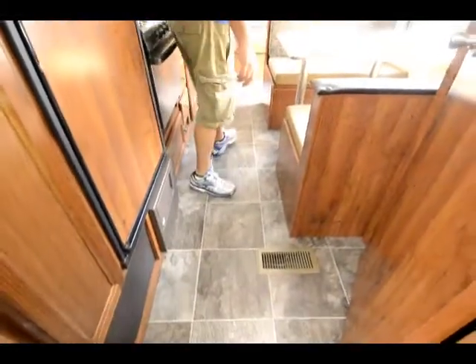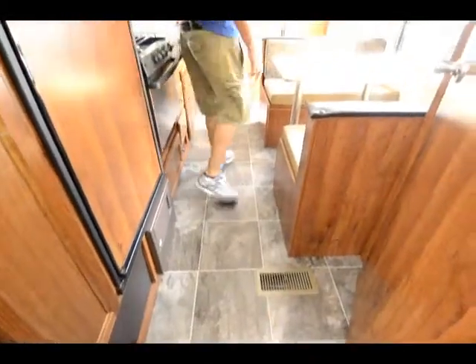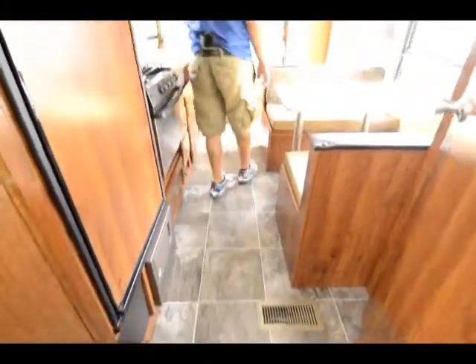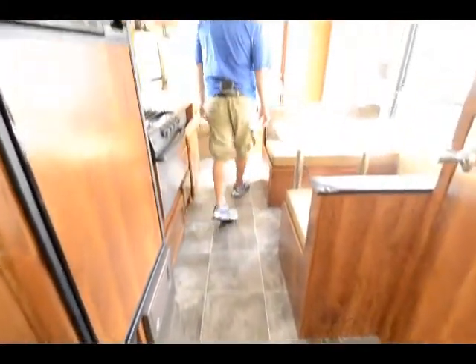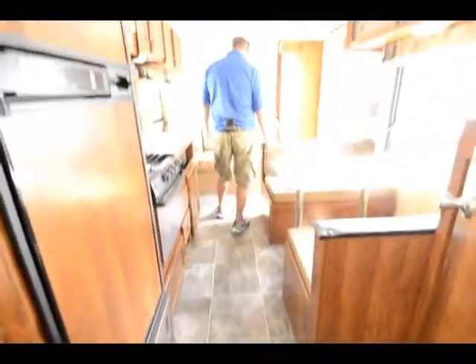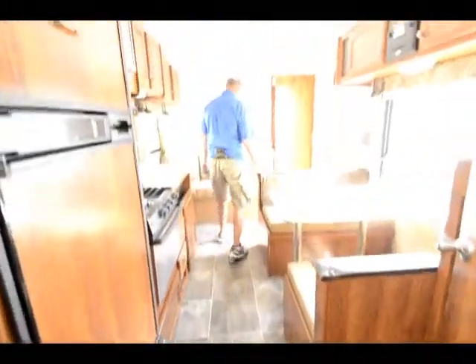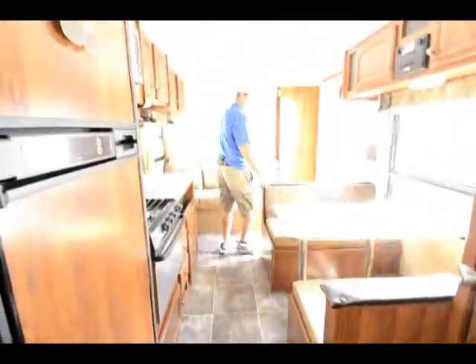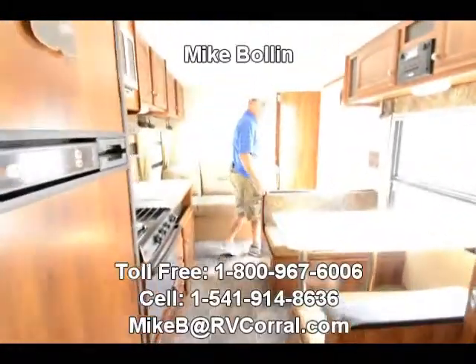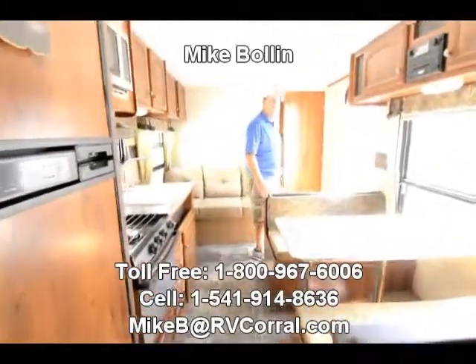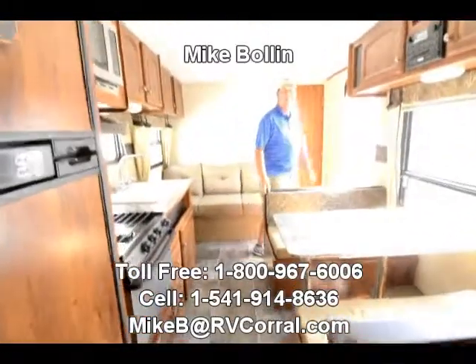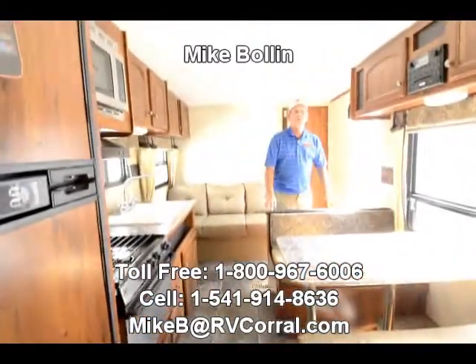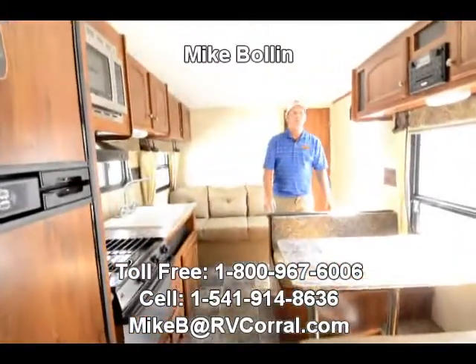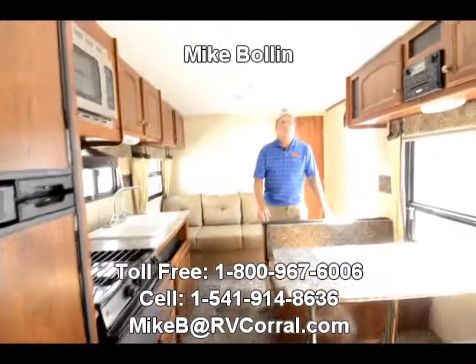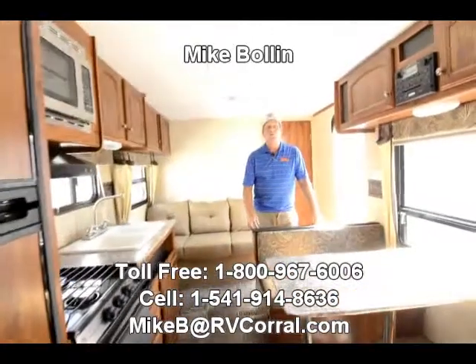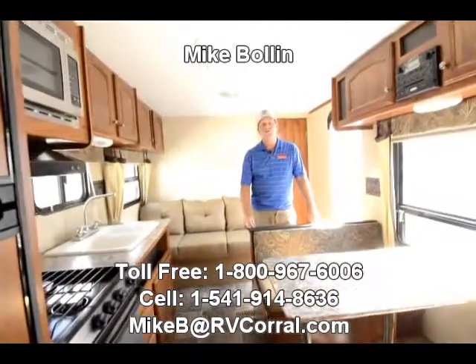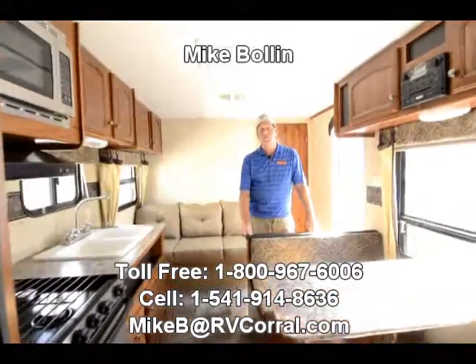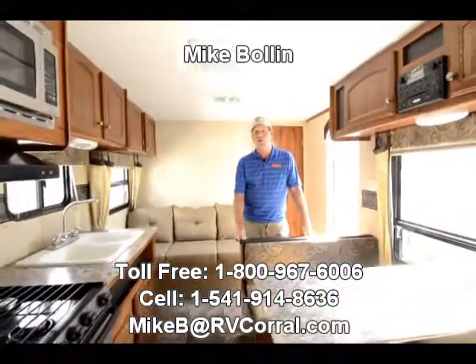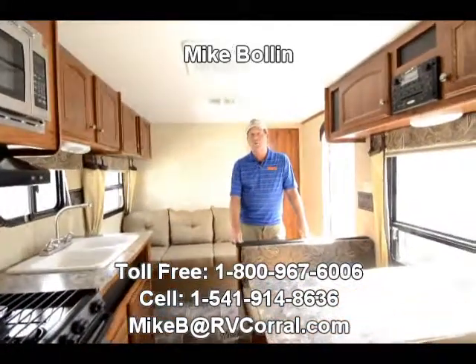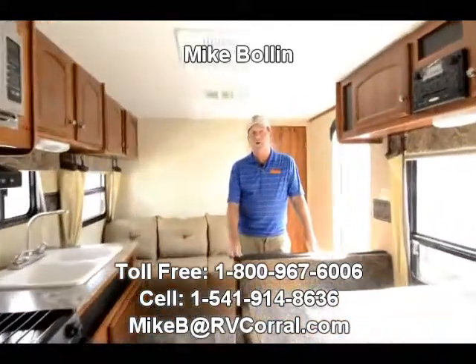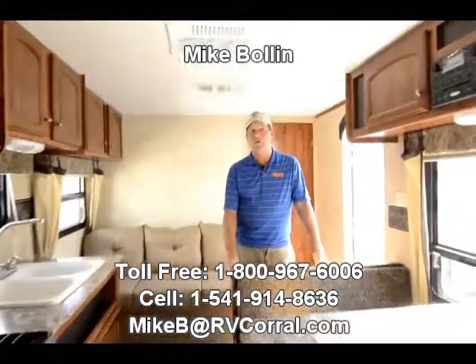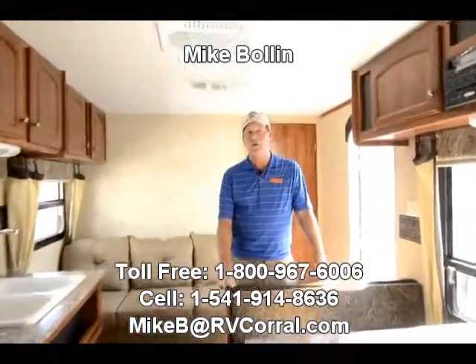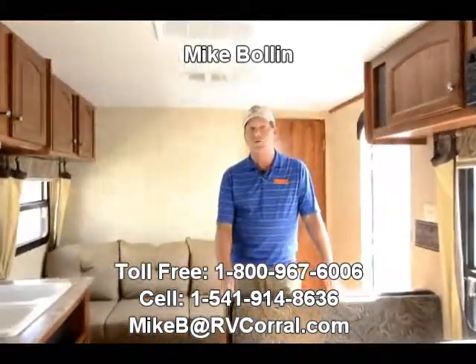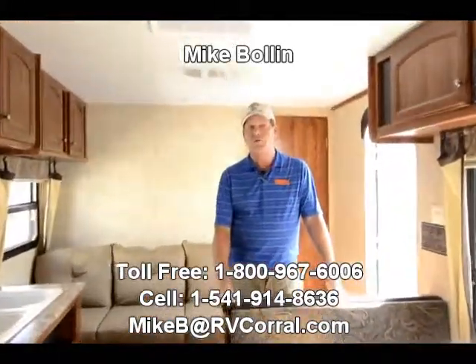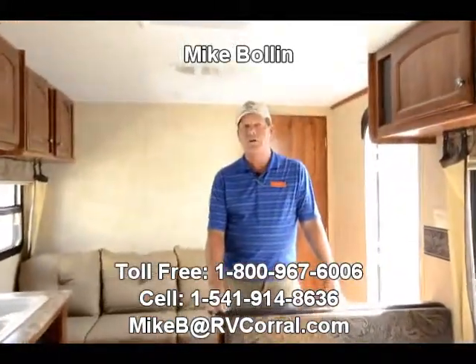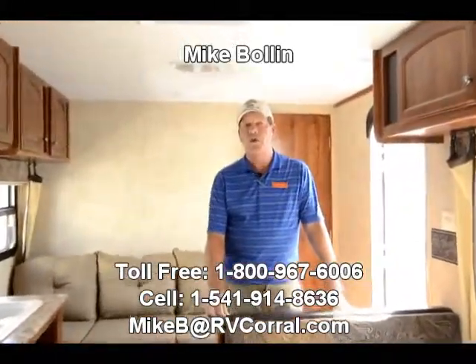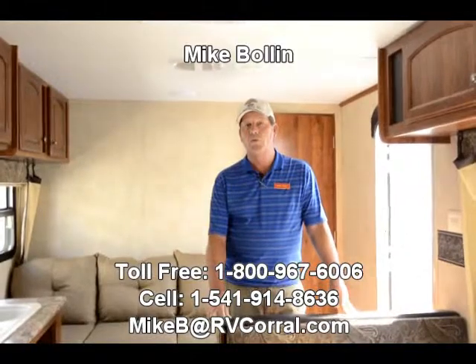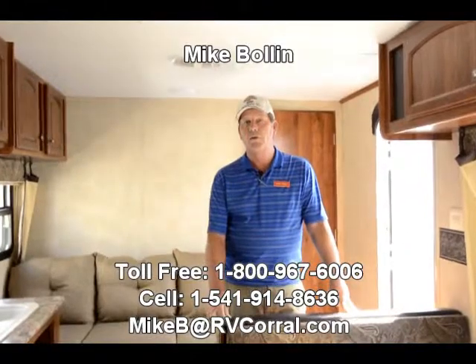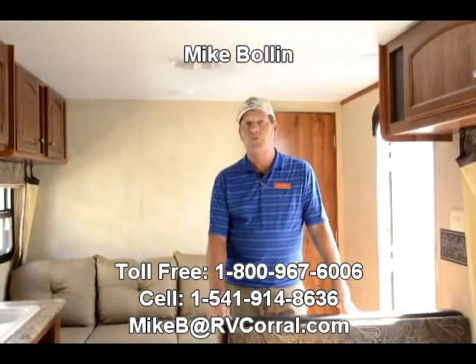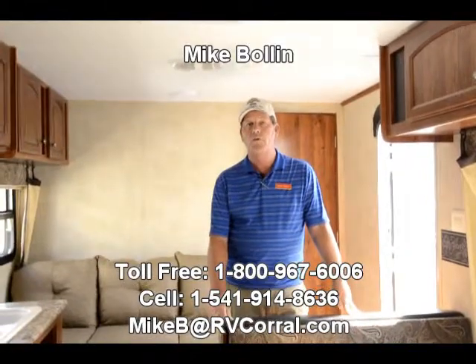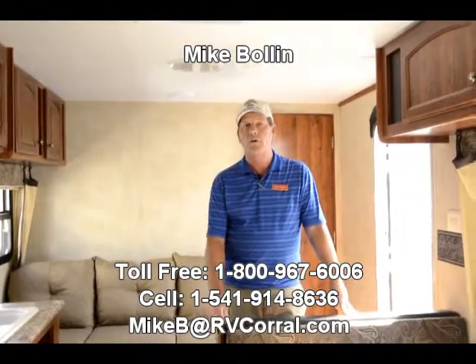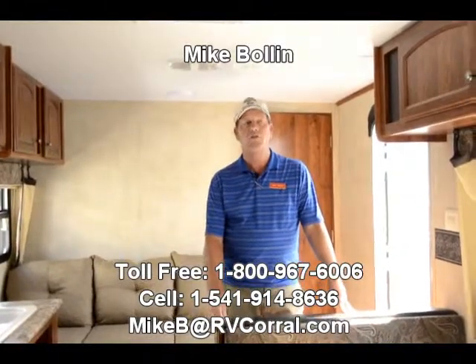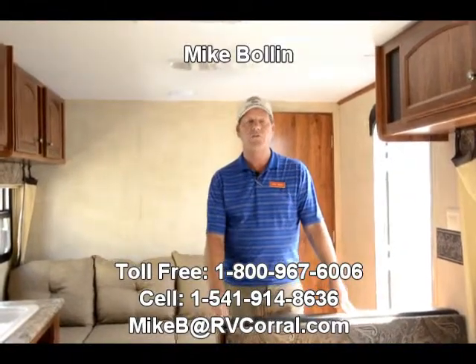So it's a great little camping rig, sleeps six. If you've got any more questions, my name is Mike Polen at RV Corral in Eugene, Oregon. 541-914-8636.